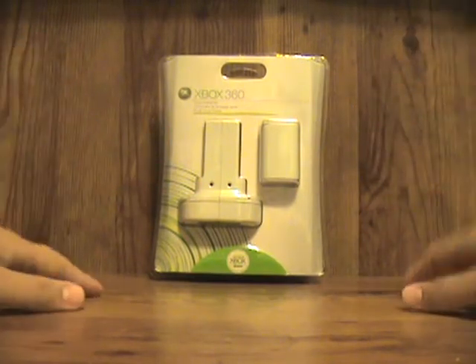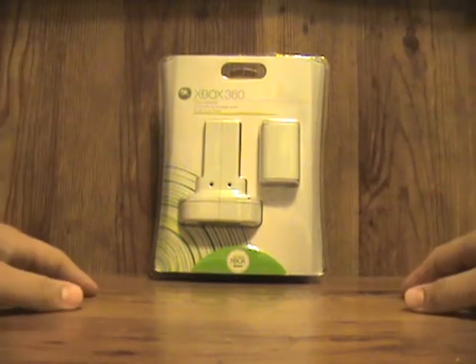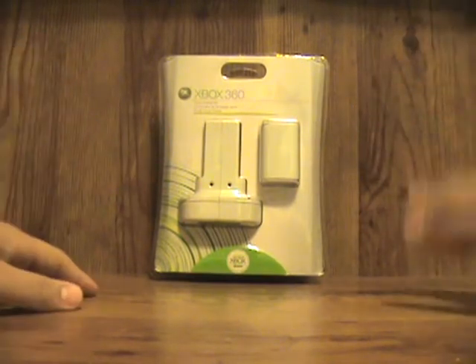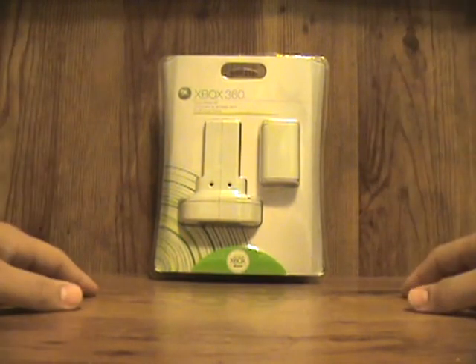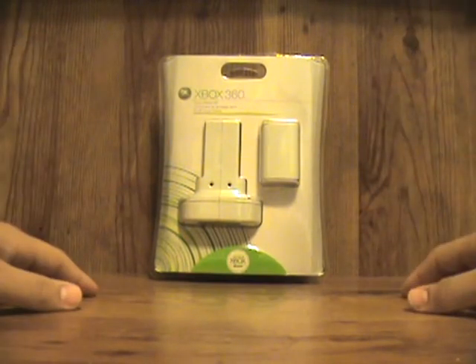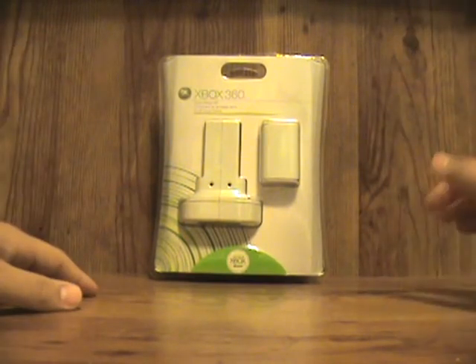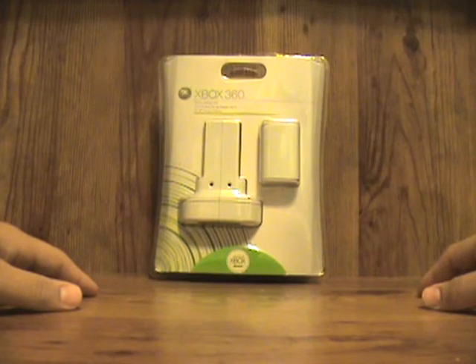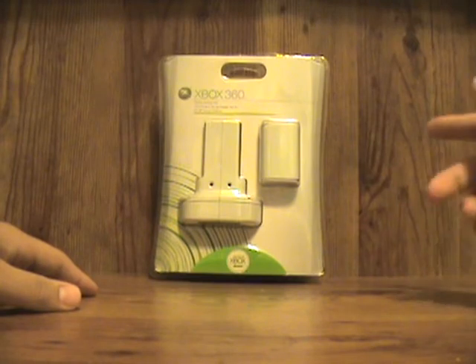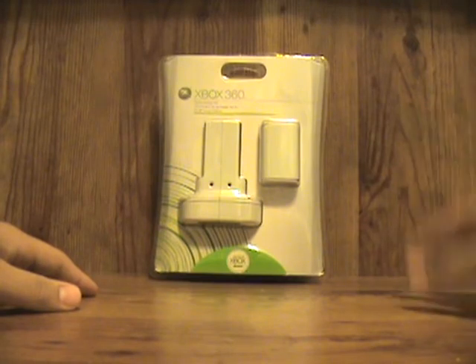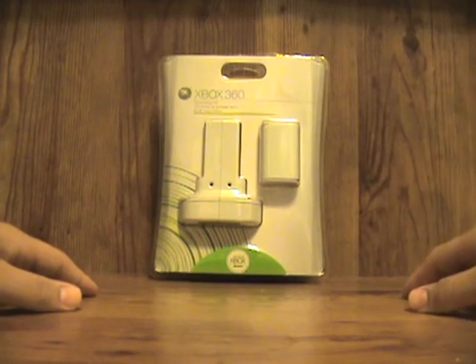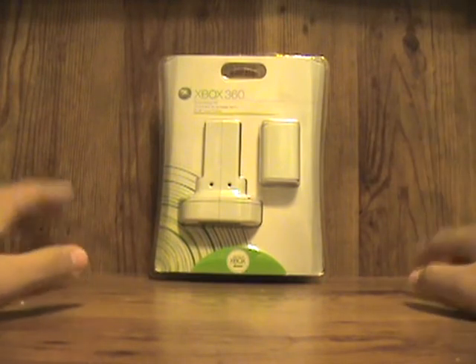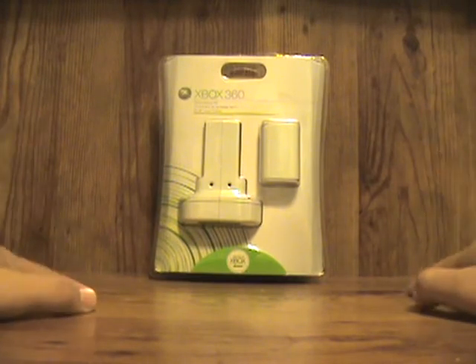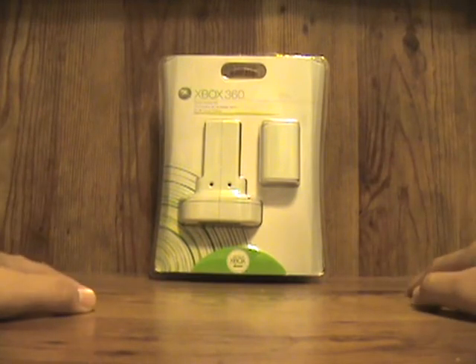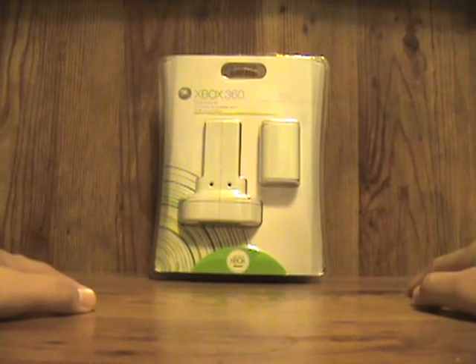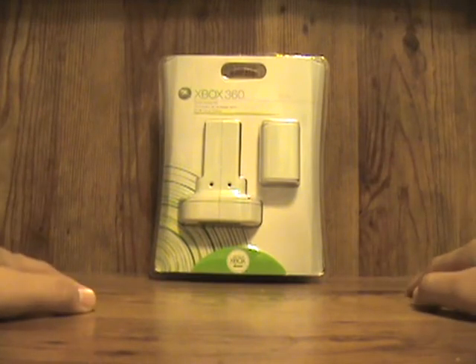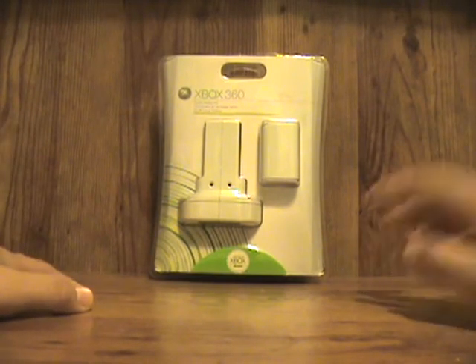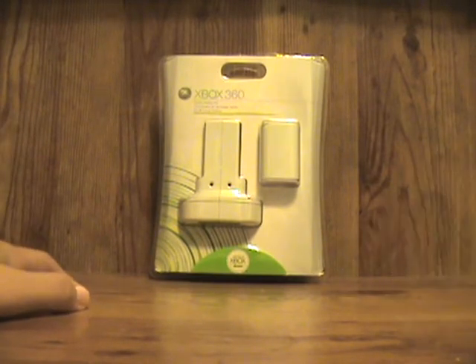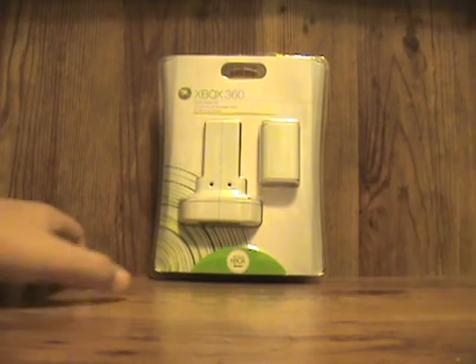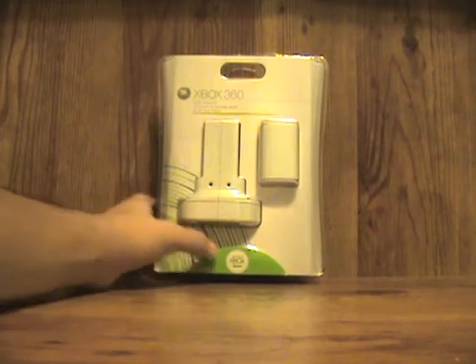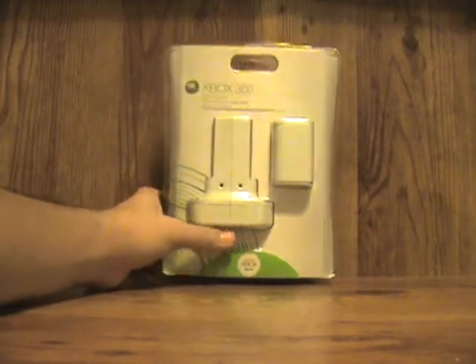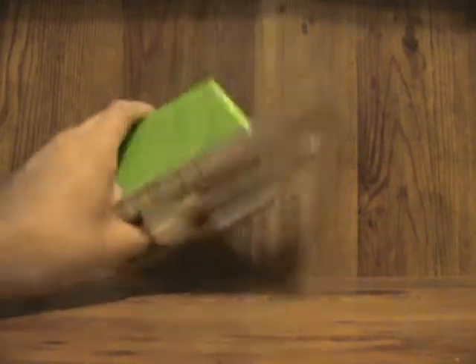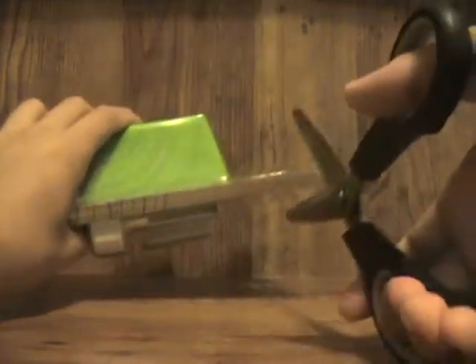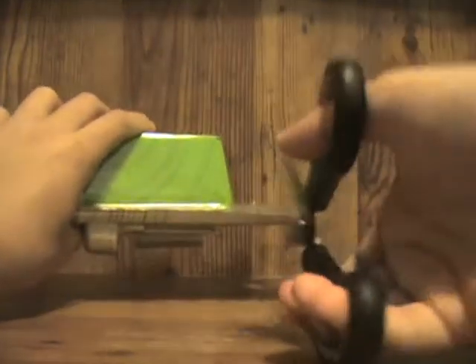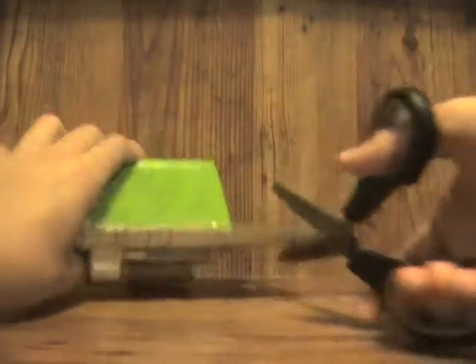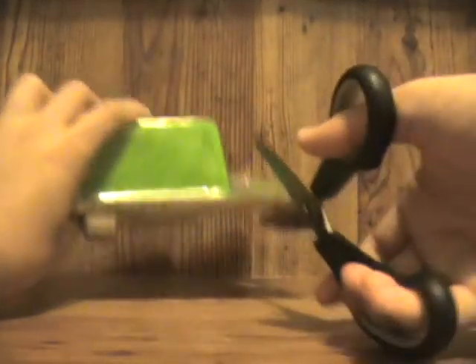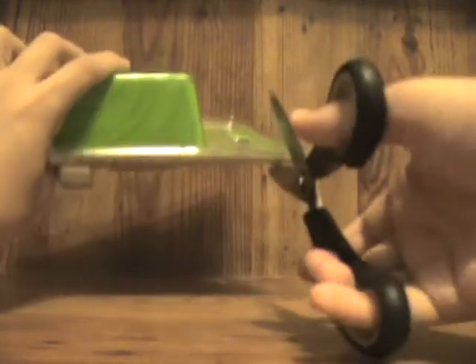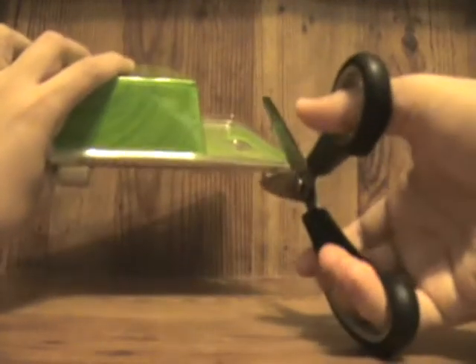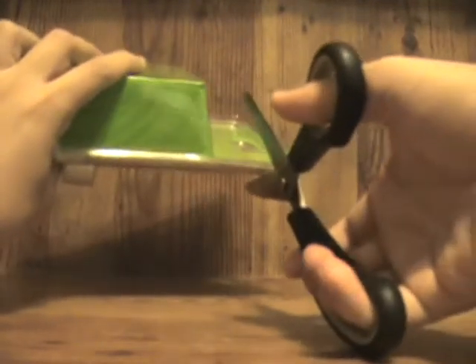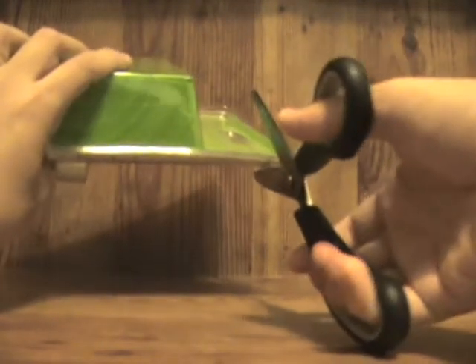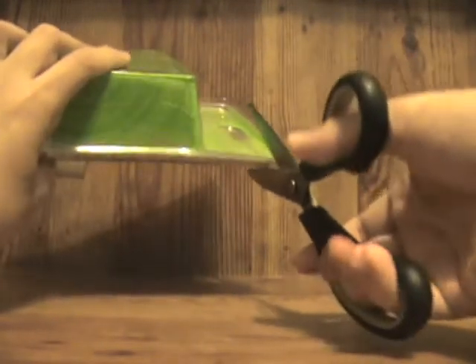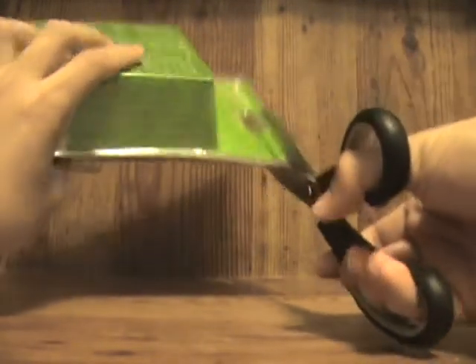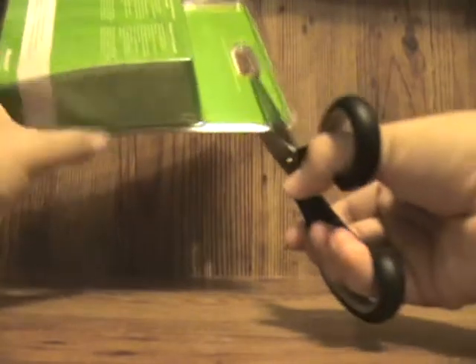That's a really good purchase, so yeah I'm gonna start unboxing it.